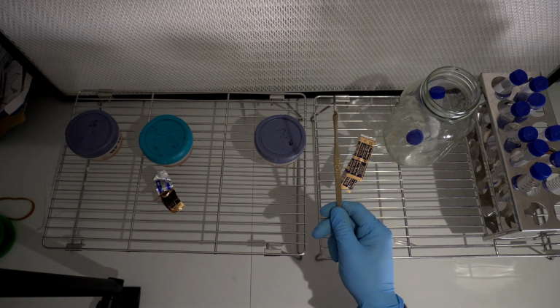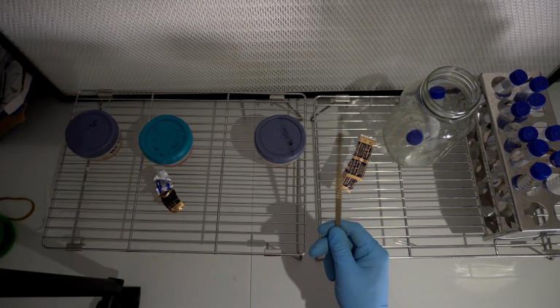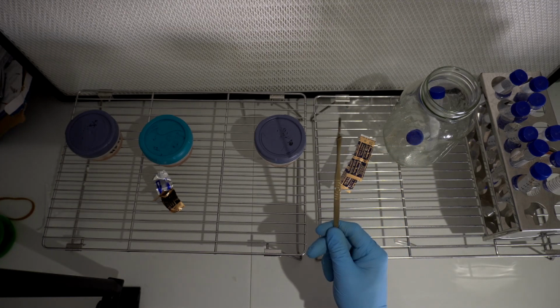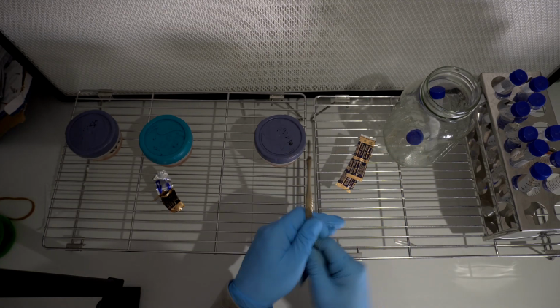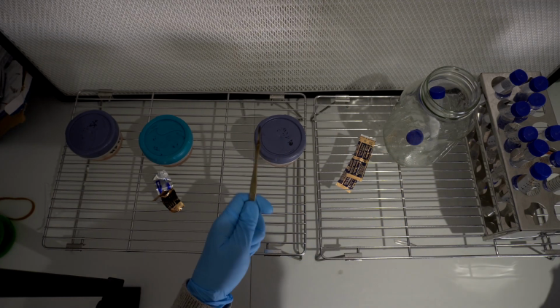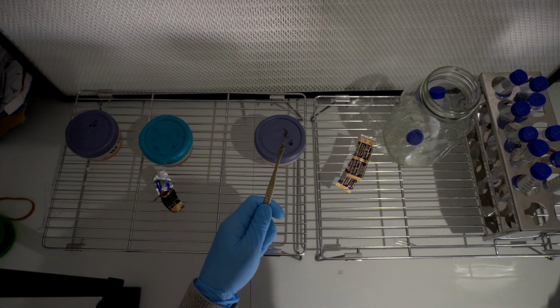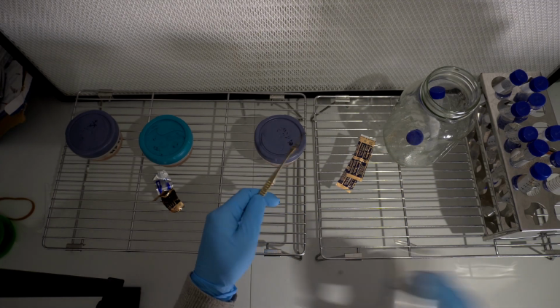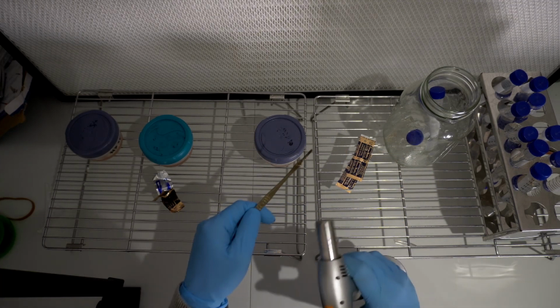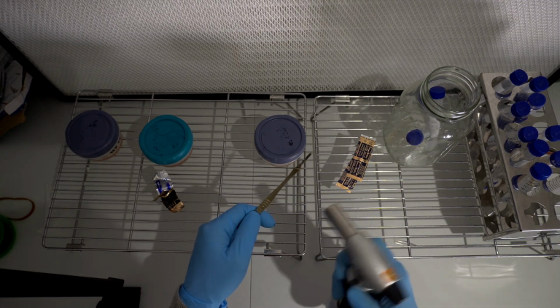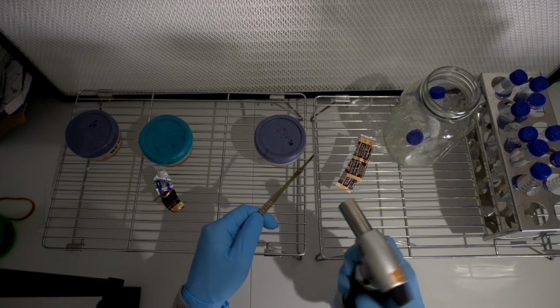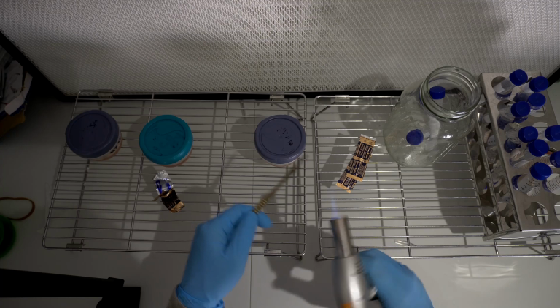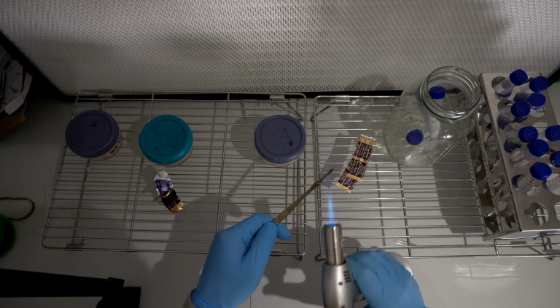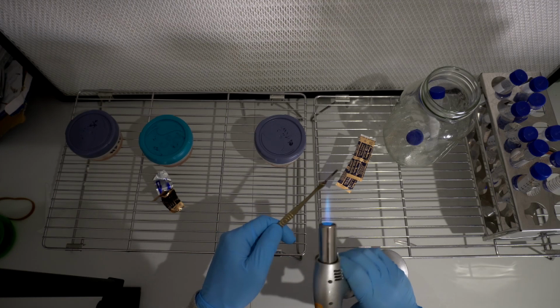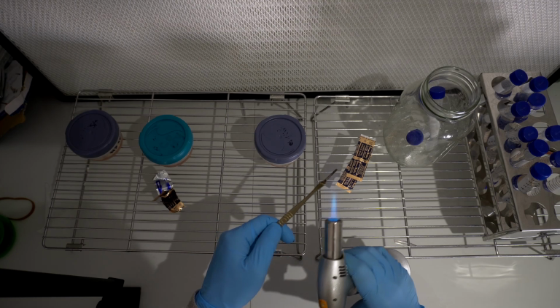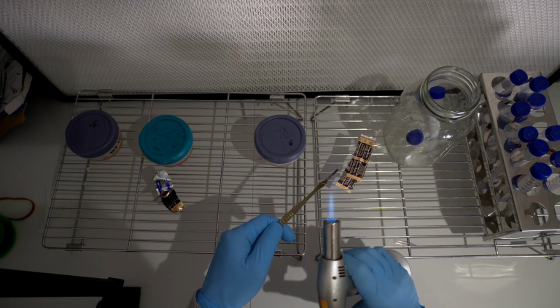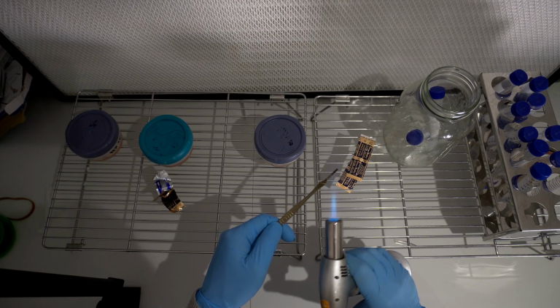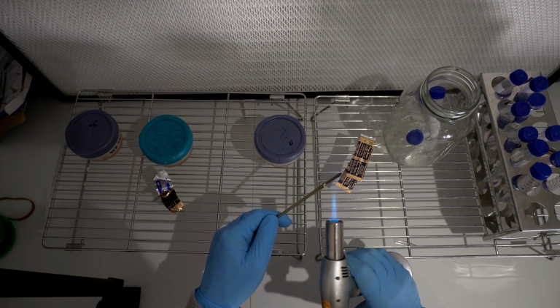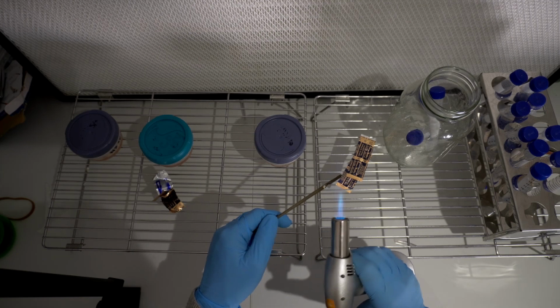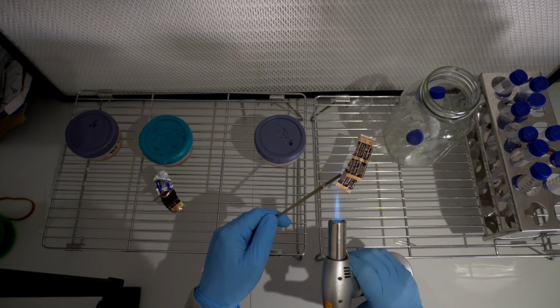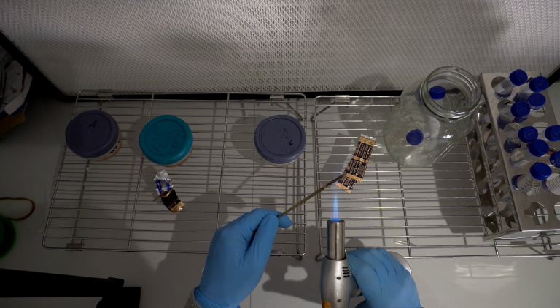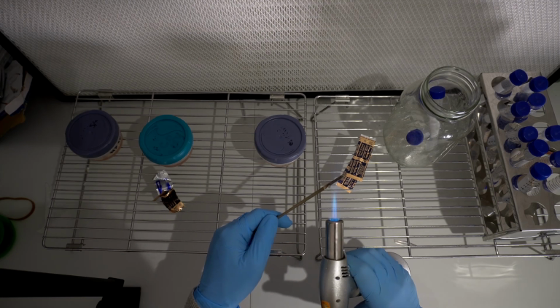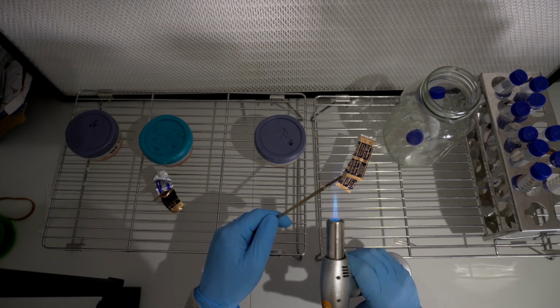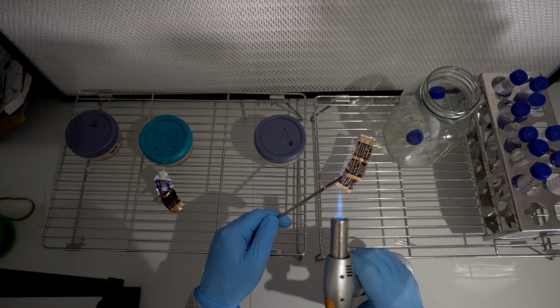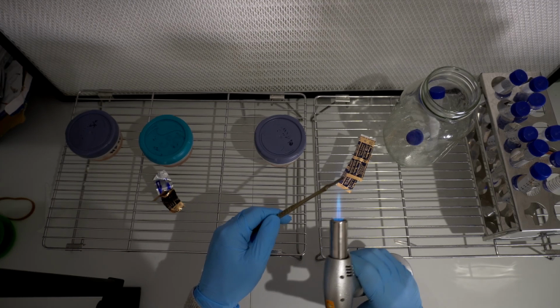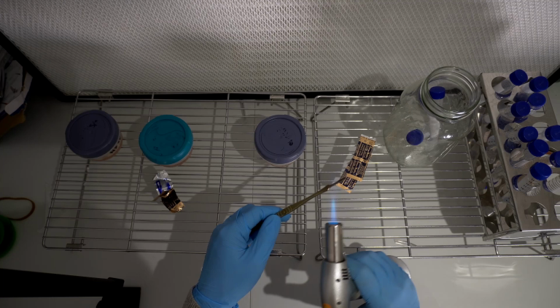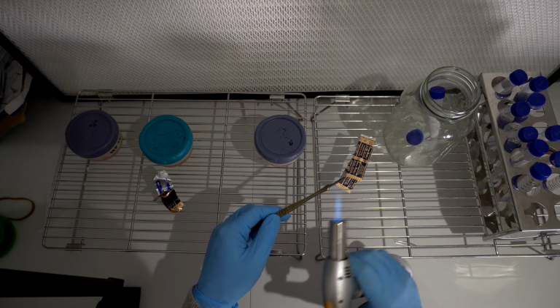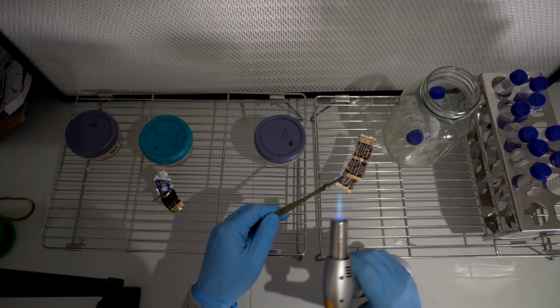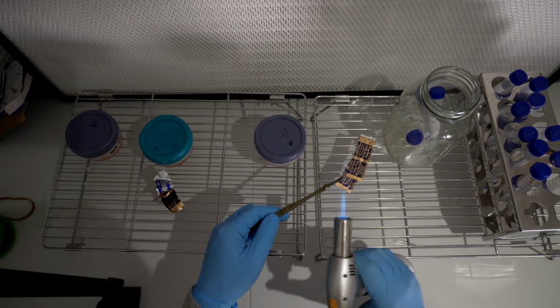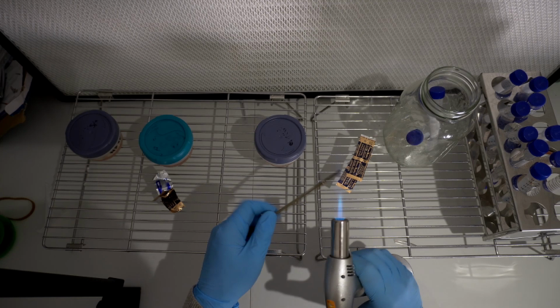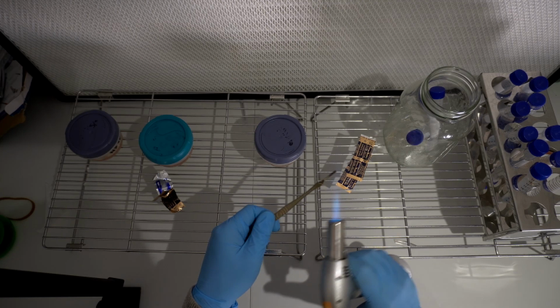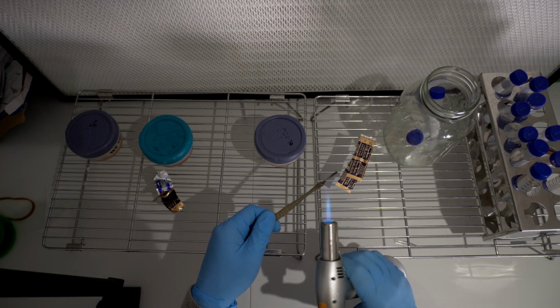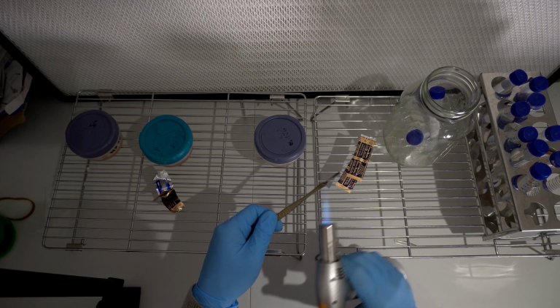Just because my hands were all over the scalpel handle there, I've decided to give it a quick flame sterilize before I put a new scalpel blade on top, because that's going to be coming in close contact with the actual culture.